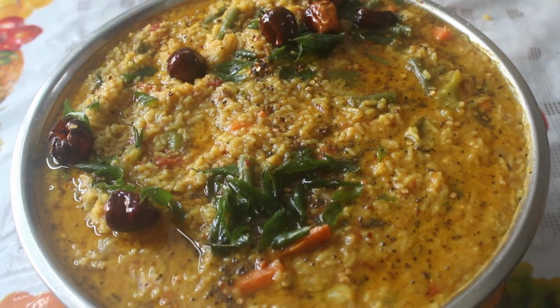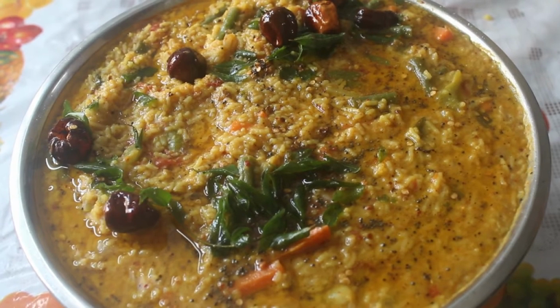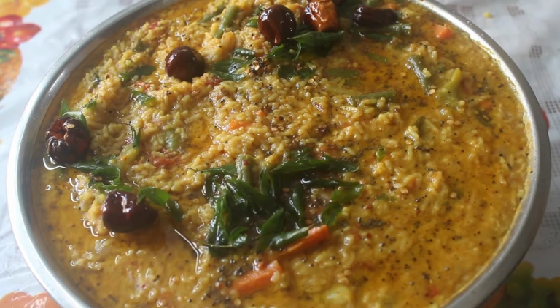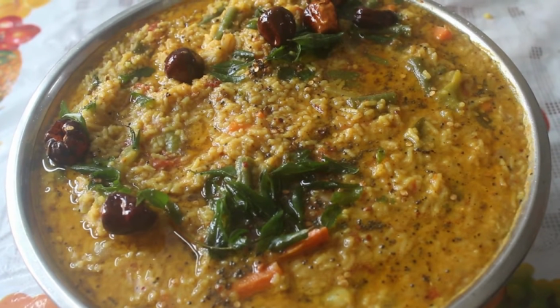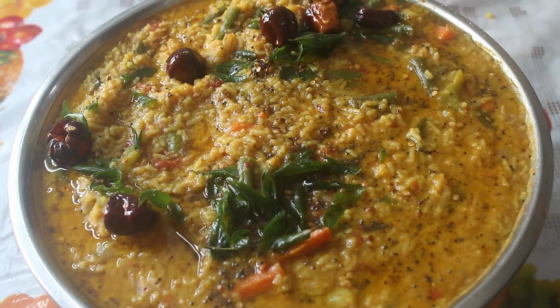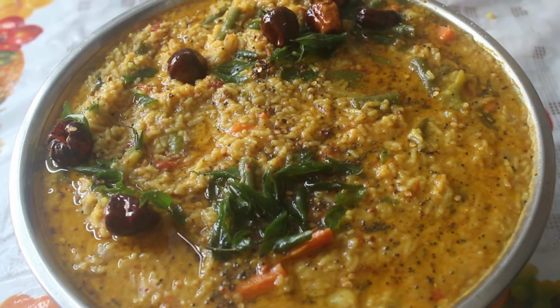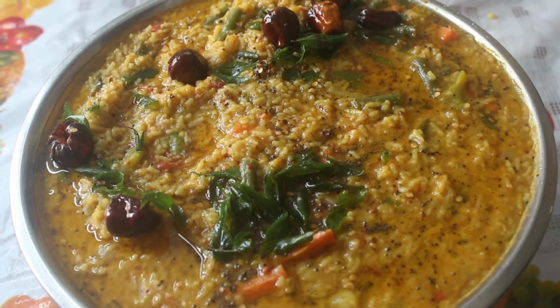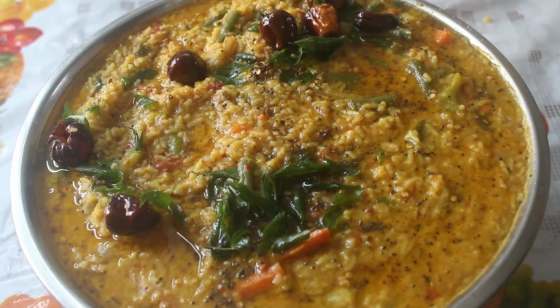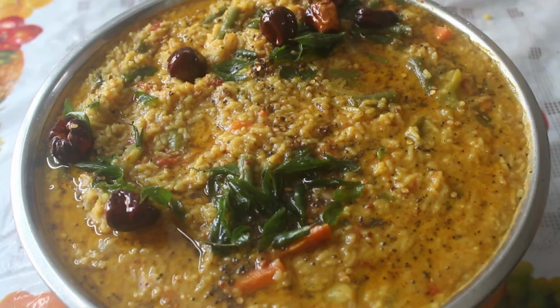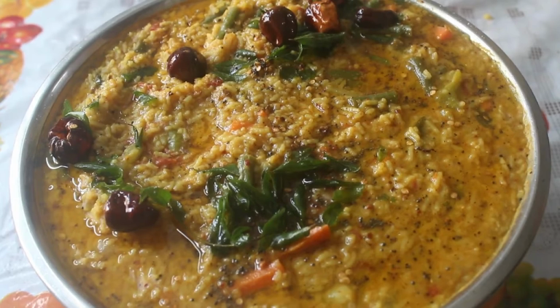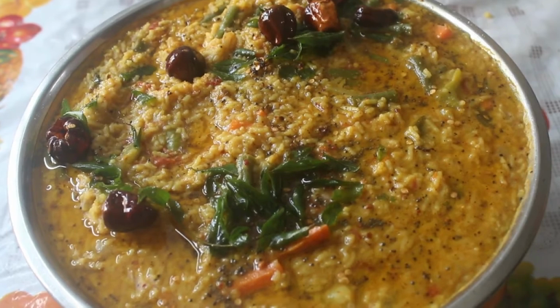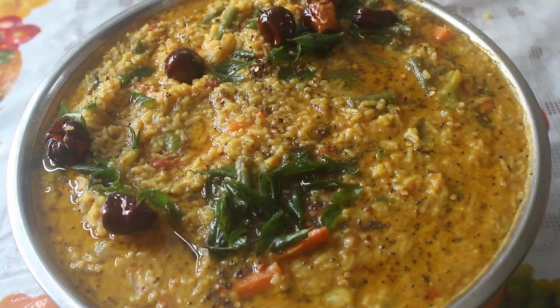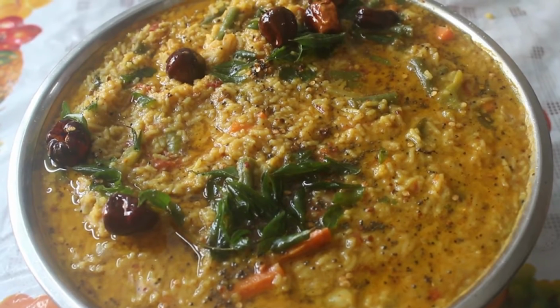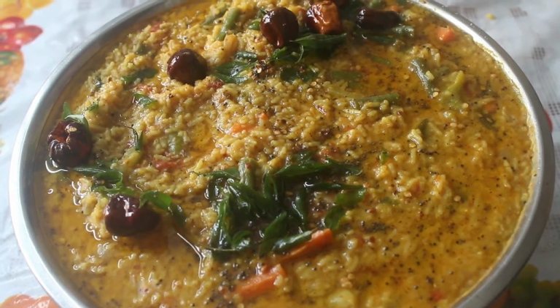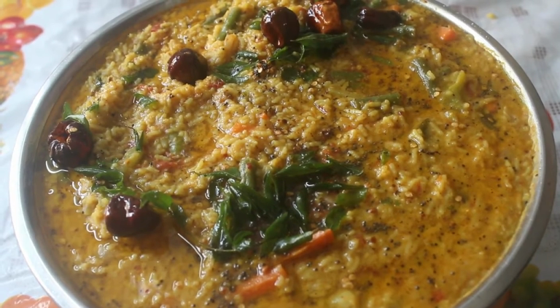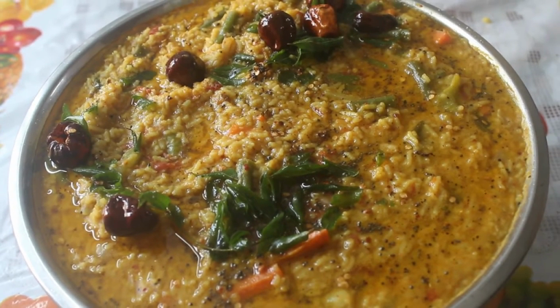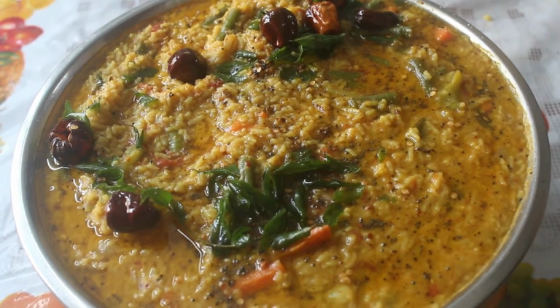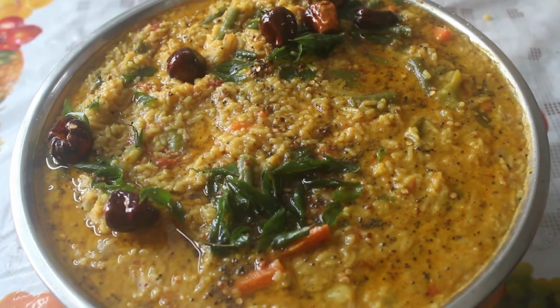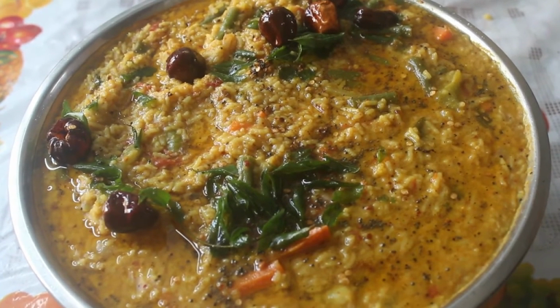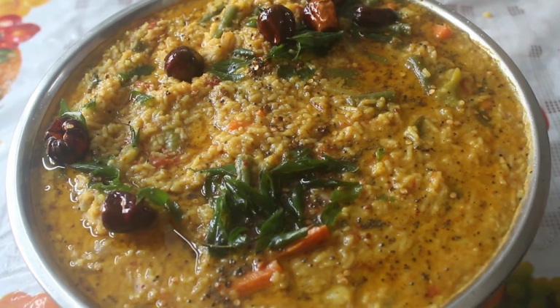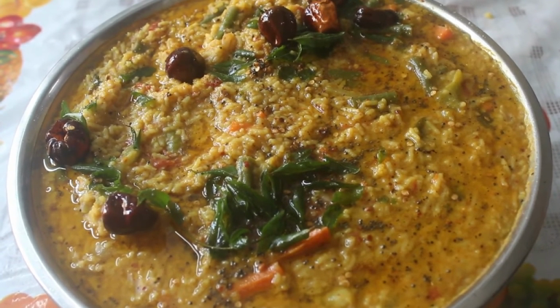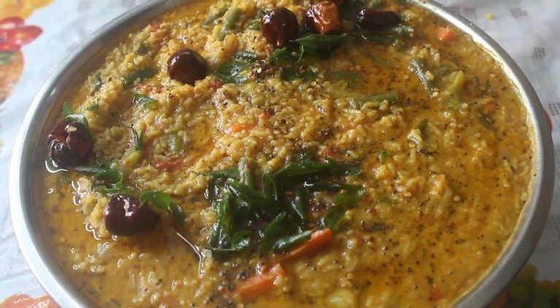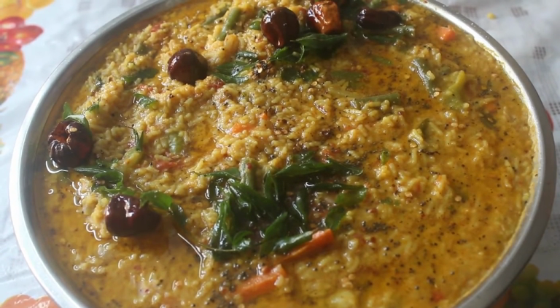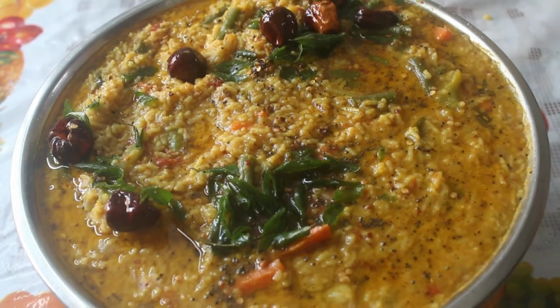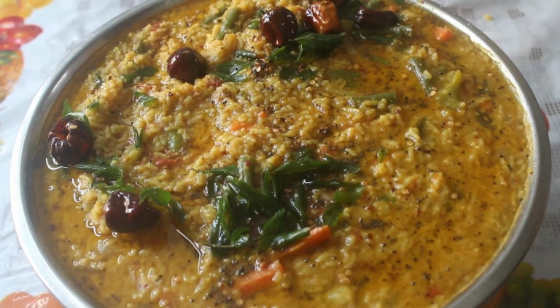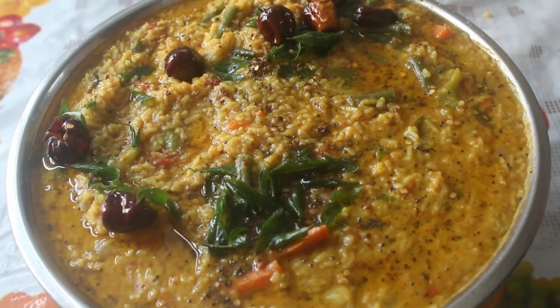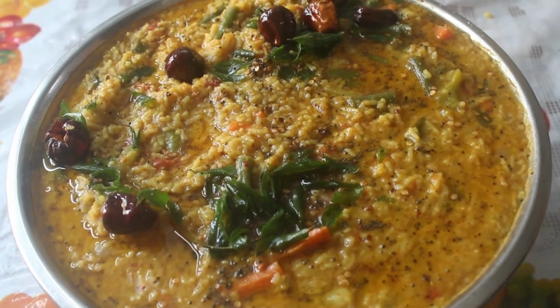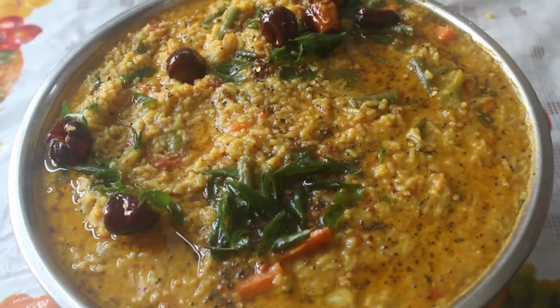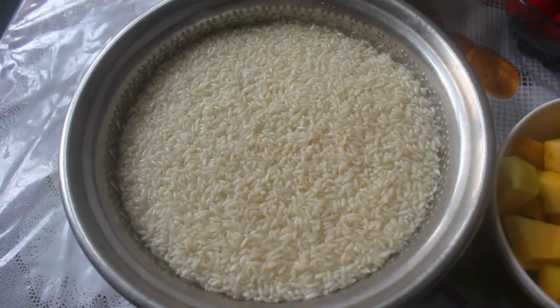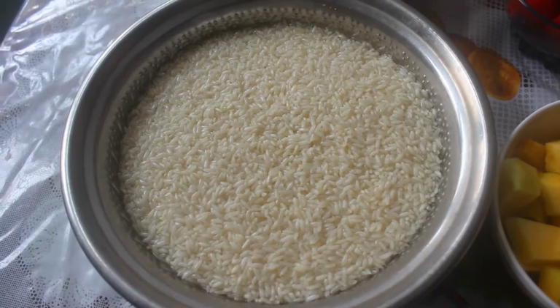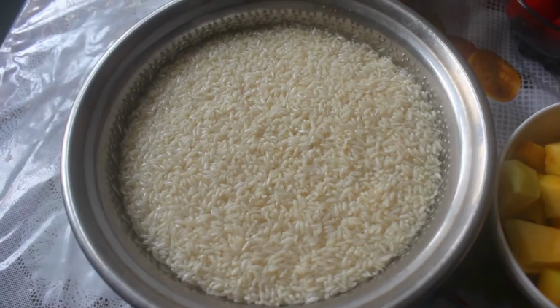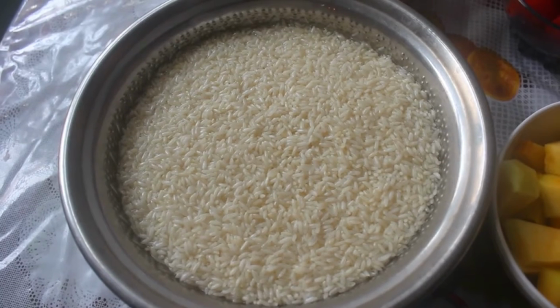Welcome back to EZ Kitchen. In EZ Kitchen, we will see how easy it is to cook. Here are the ingredients.